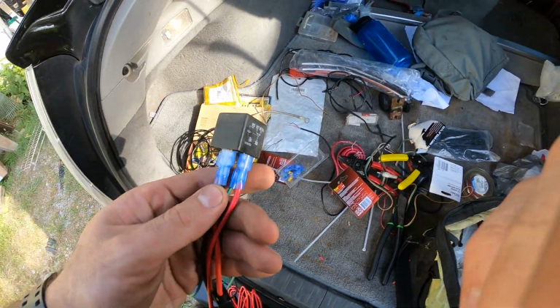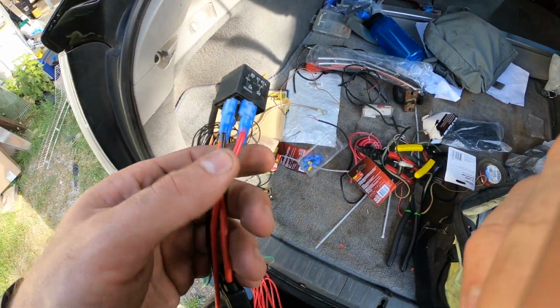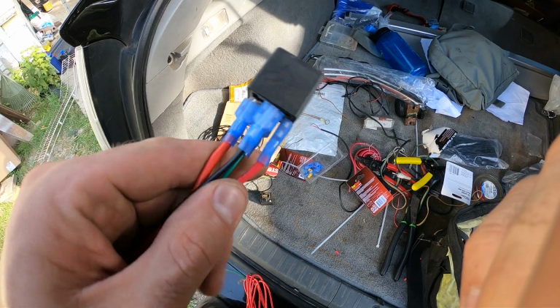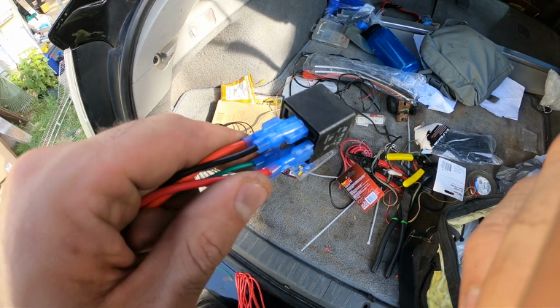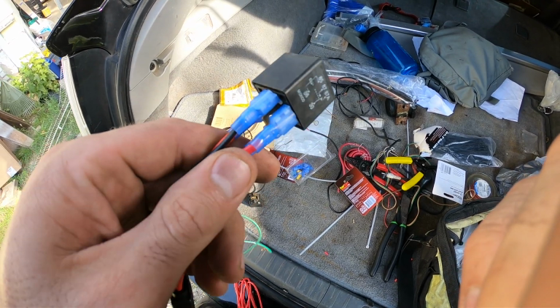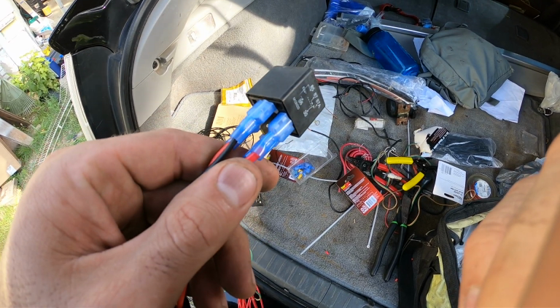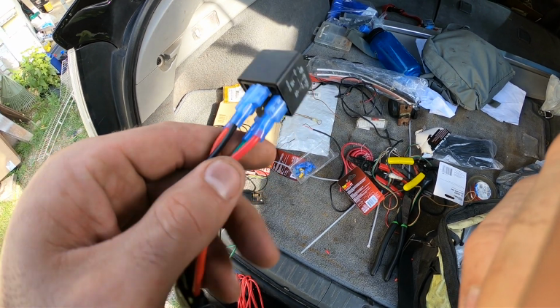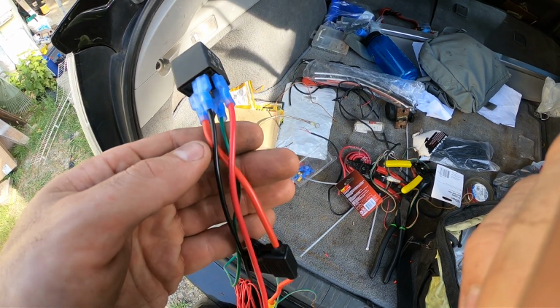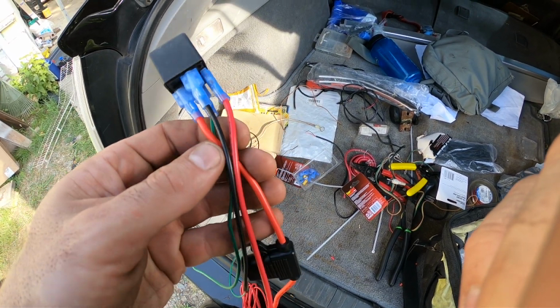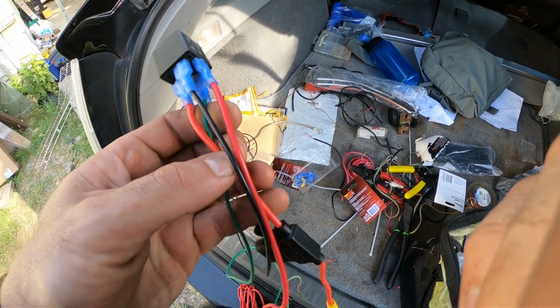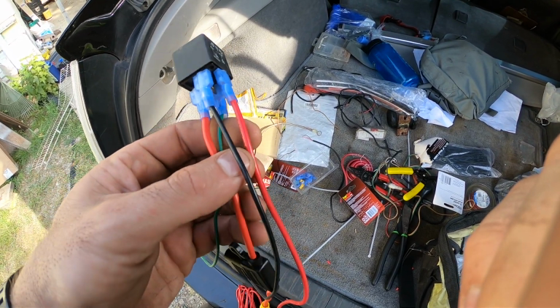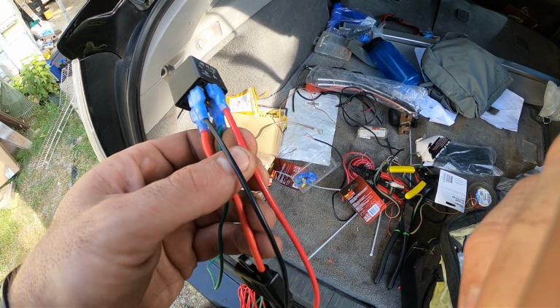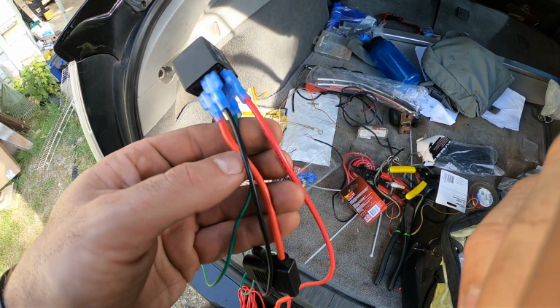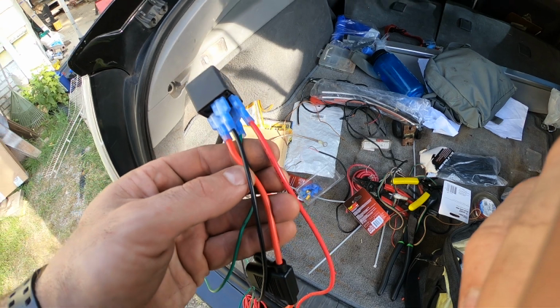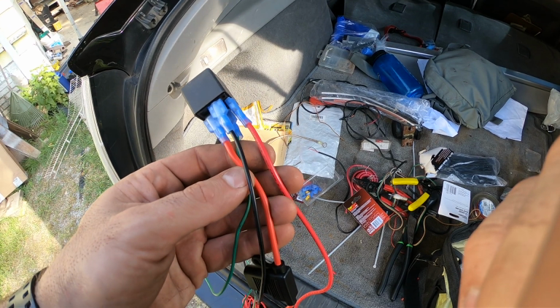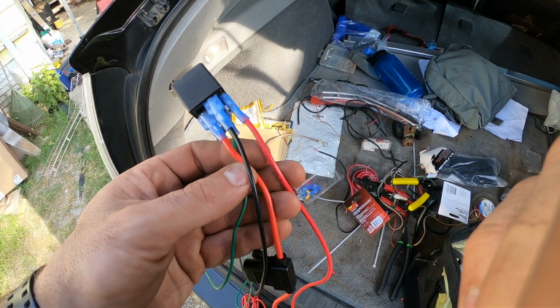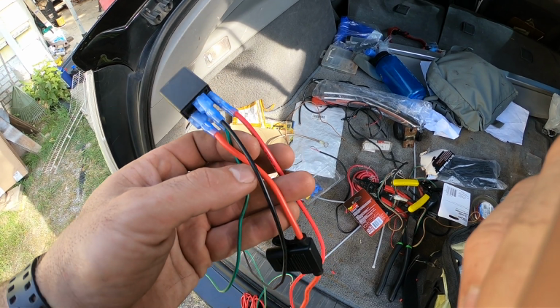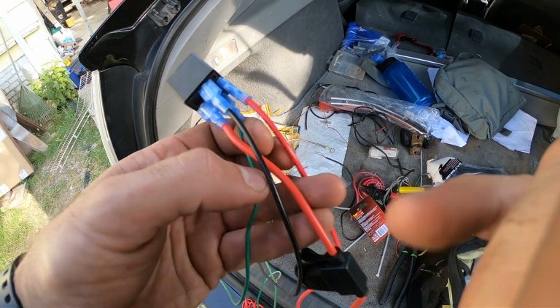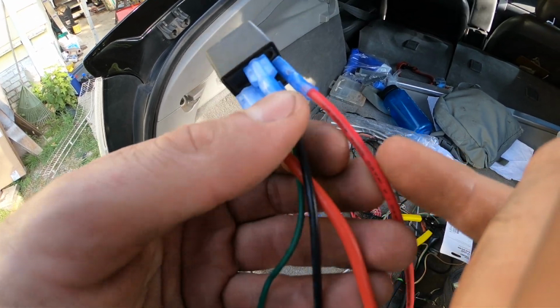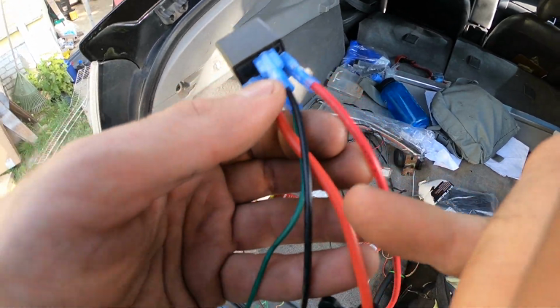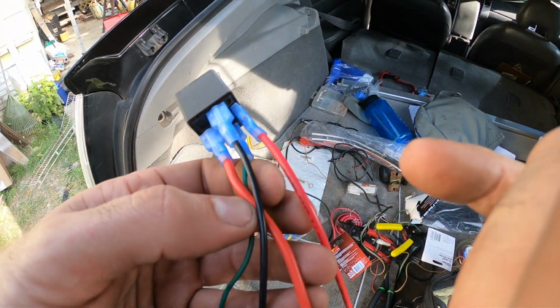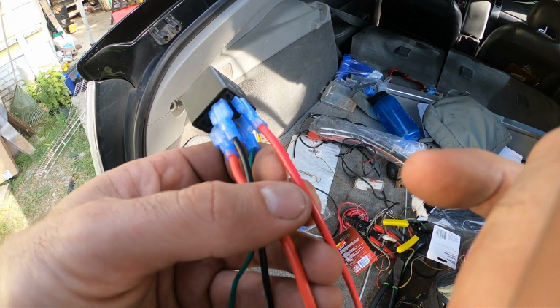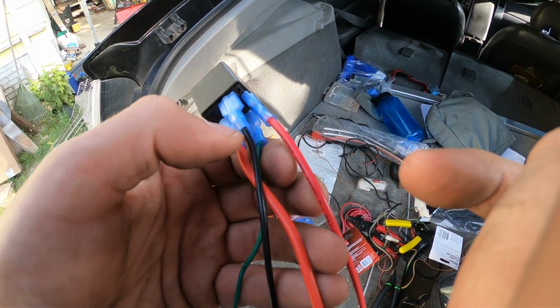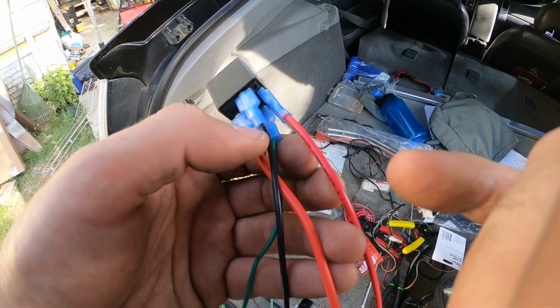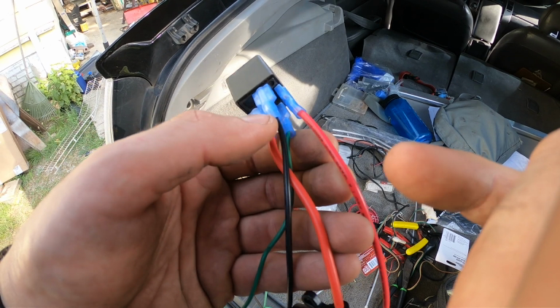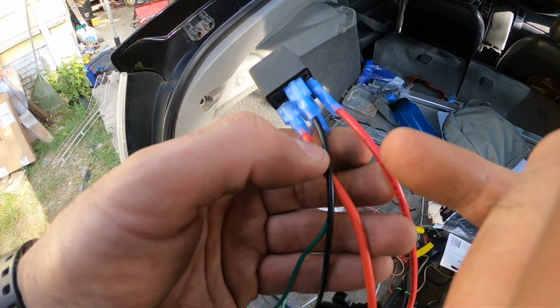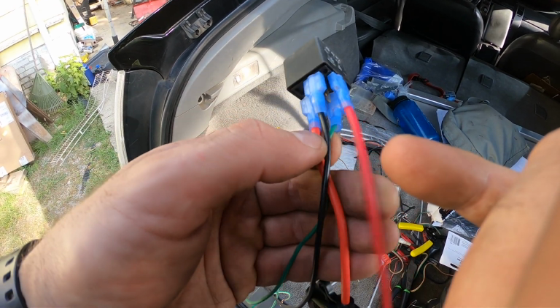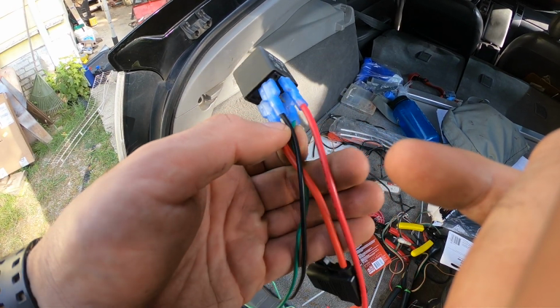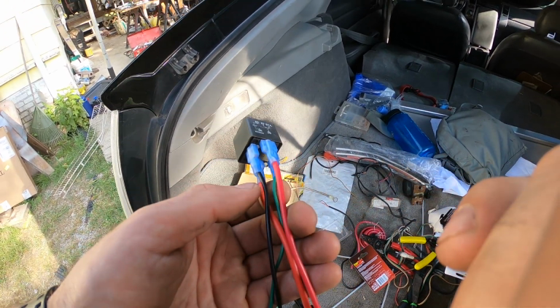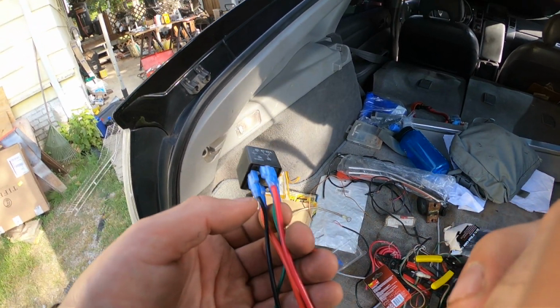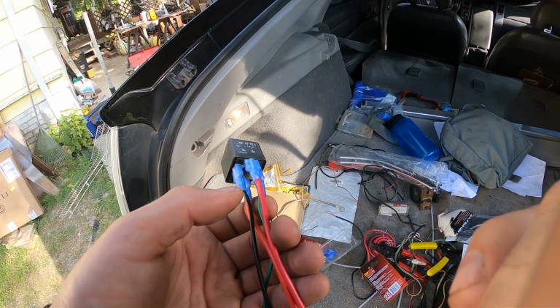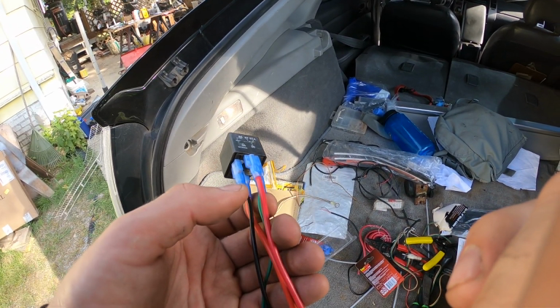I was too cheap to buy a relay holder — and also the gauge of the wires in relay holders is pretty wimpy. I wanted these two wires going to the compressor to be solid so it doesn't burn out. The other two wires don't really matter. That's it.